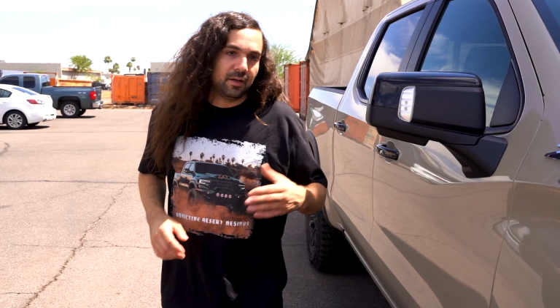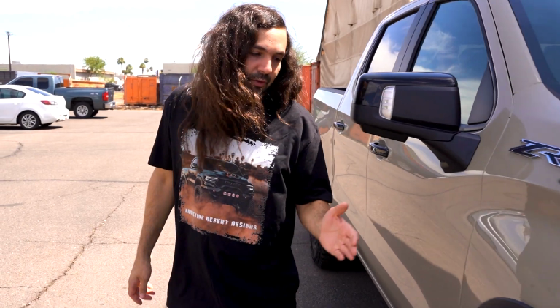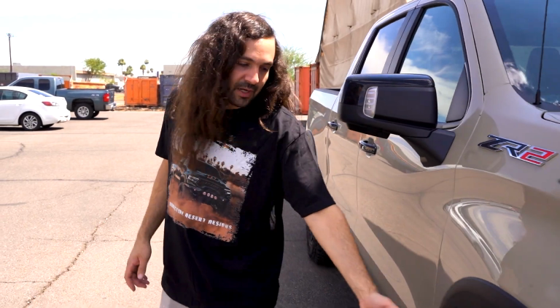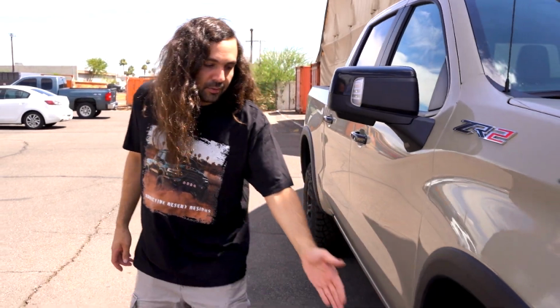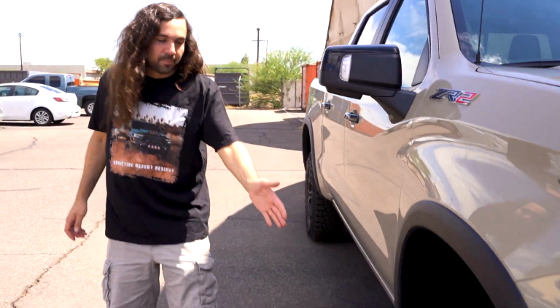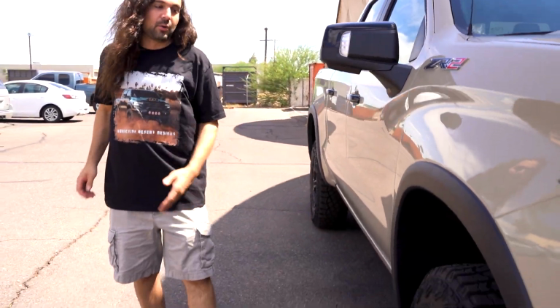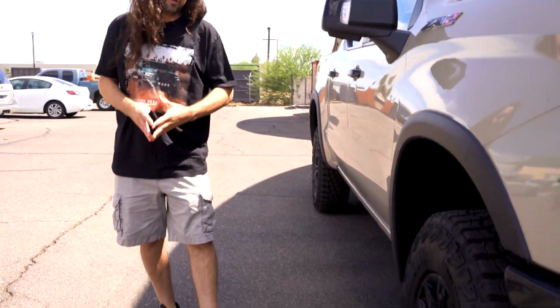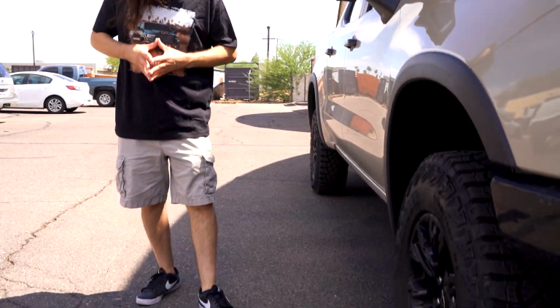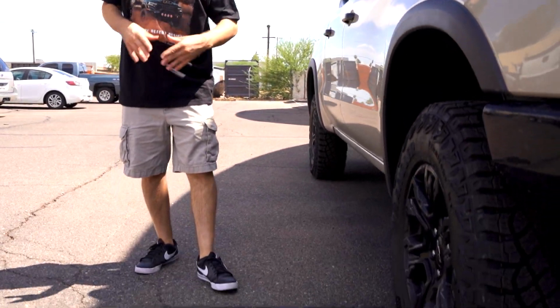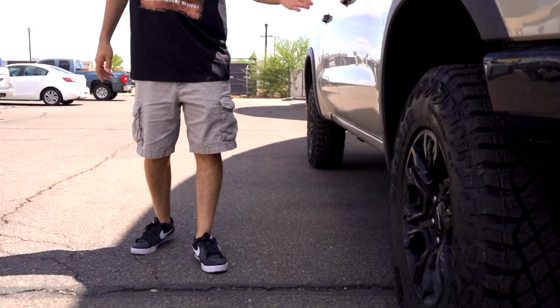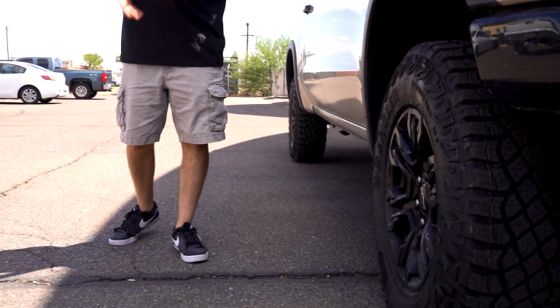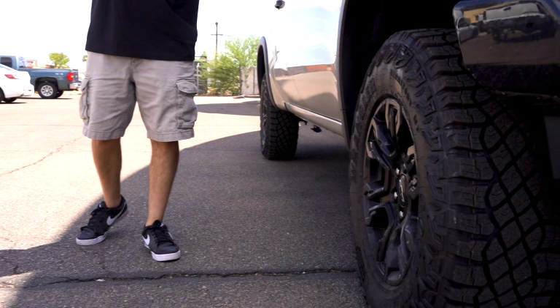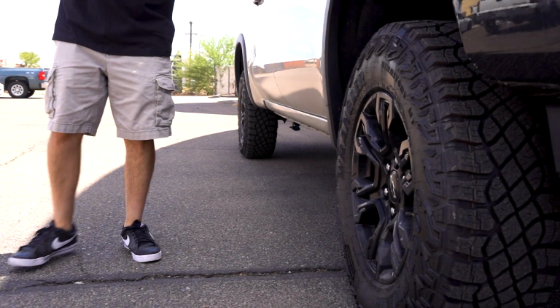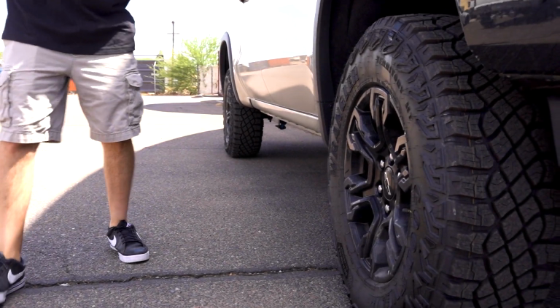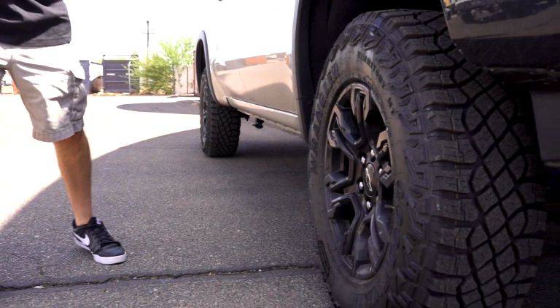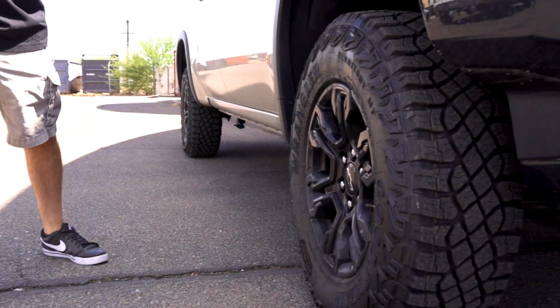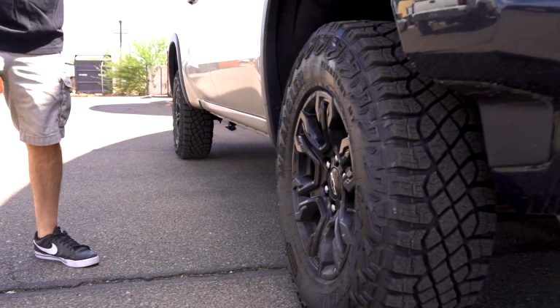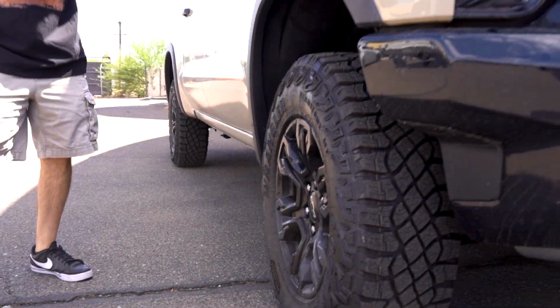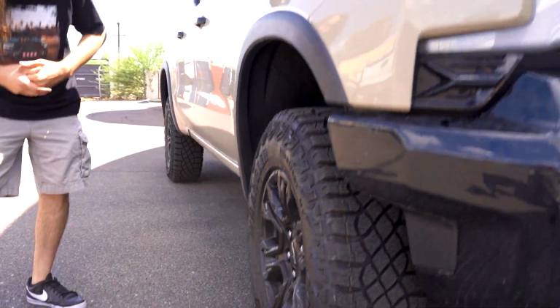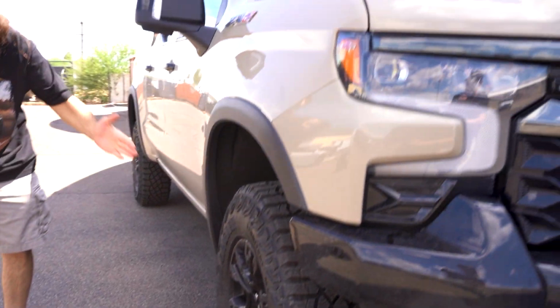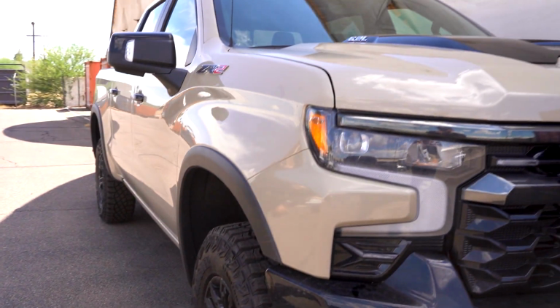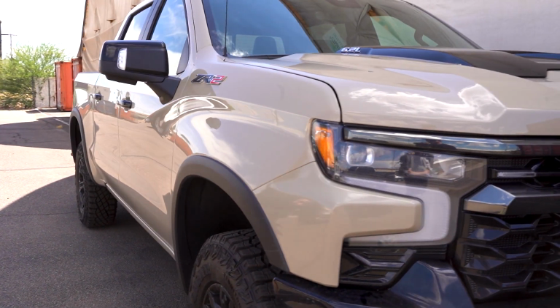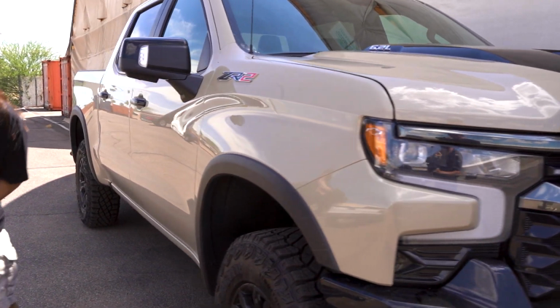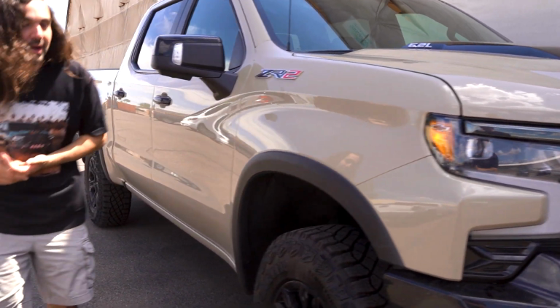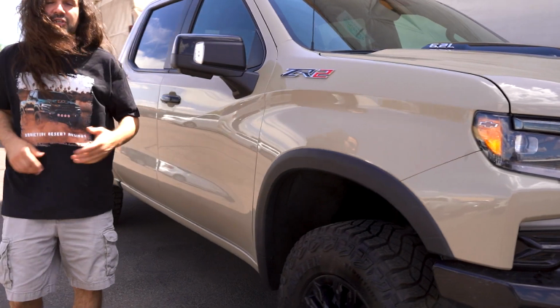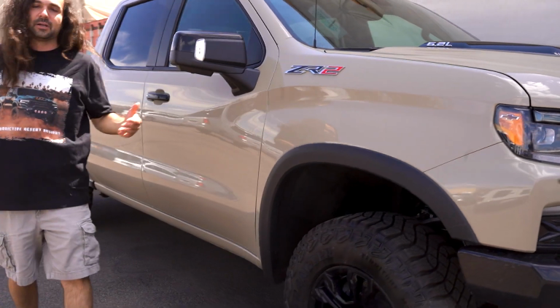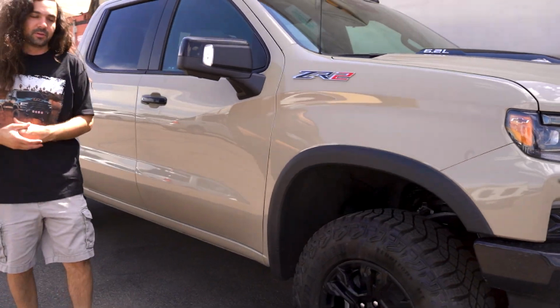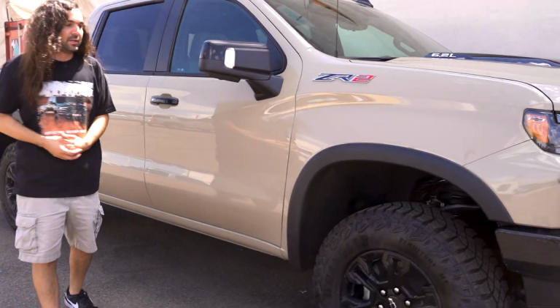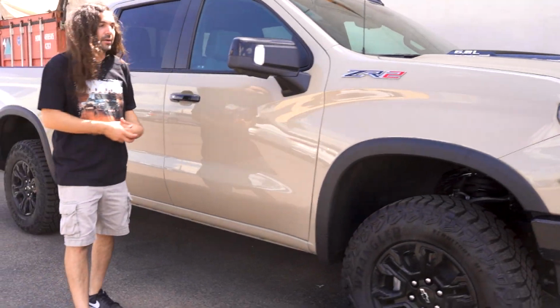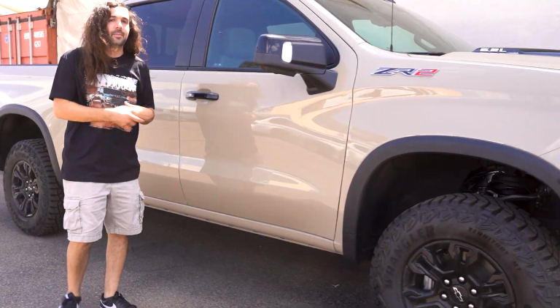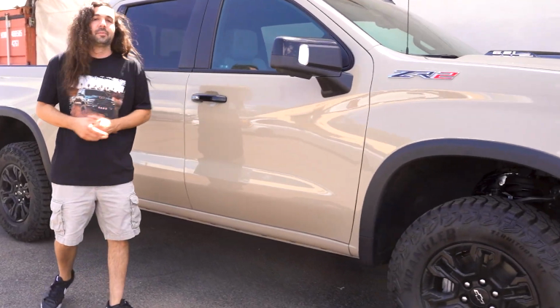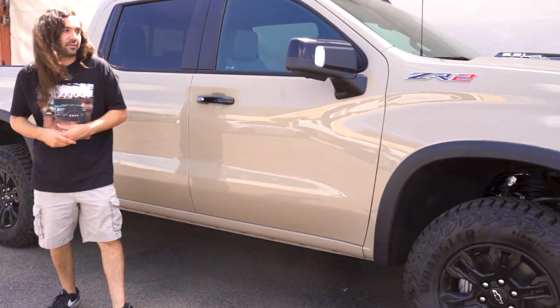They've got a unique black wheel for the ZR2 as well as a knobbier tire over what they put on the regular 1500. These are a 275, which equals out to a 33-inch tire that come on it from the factory.